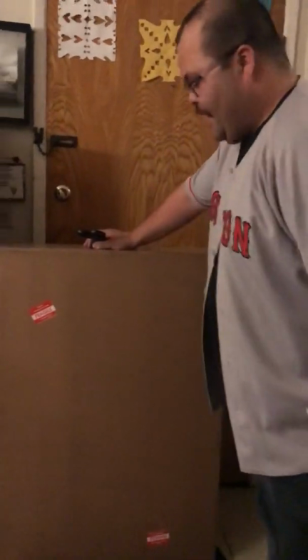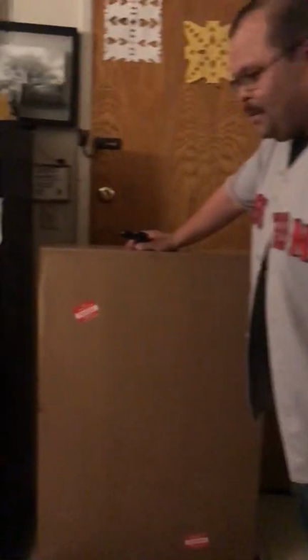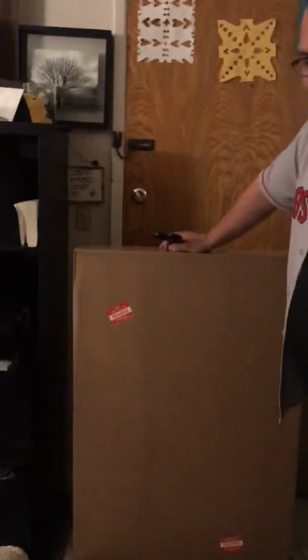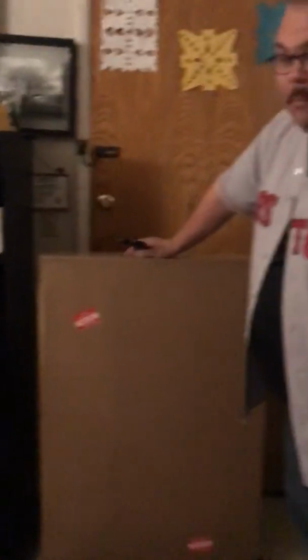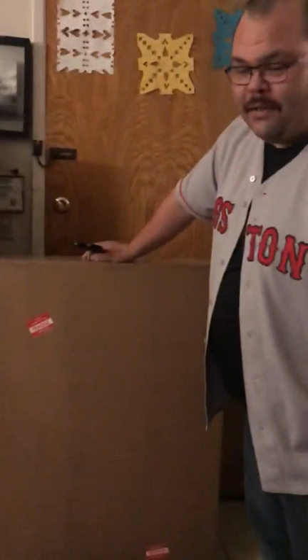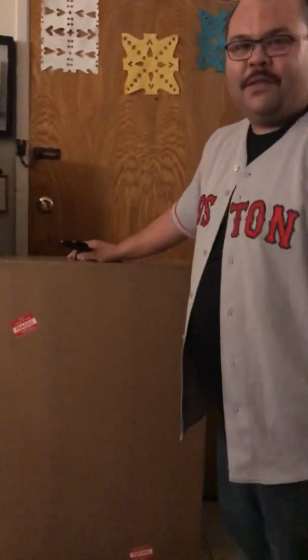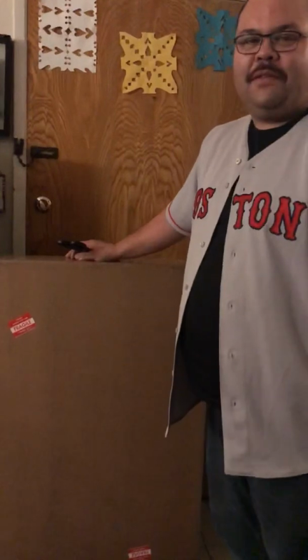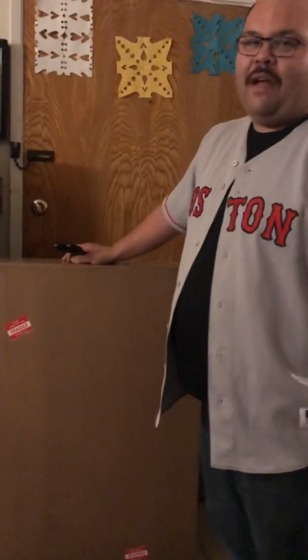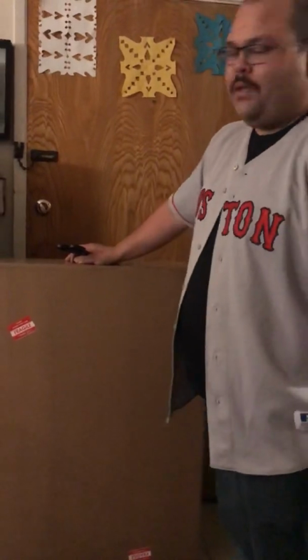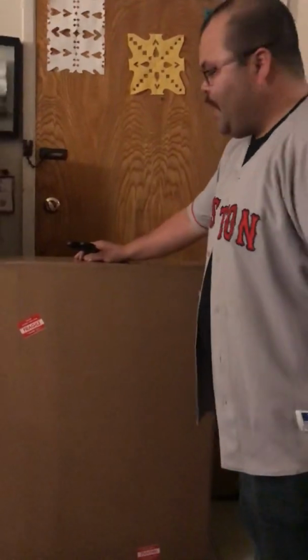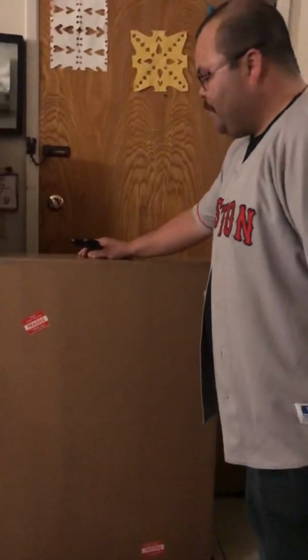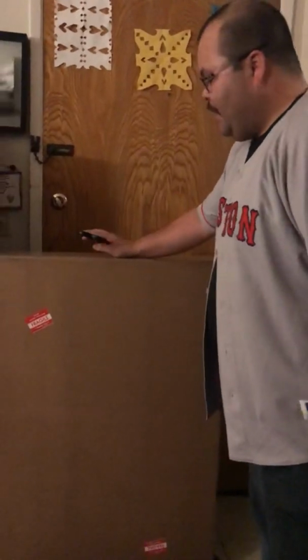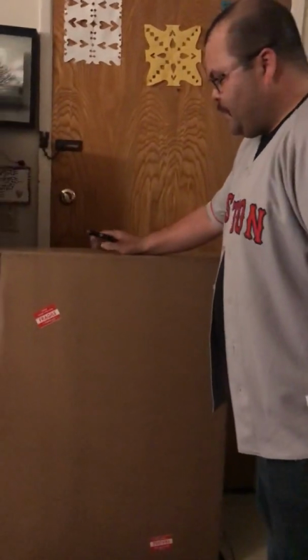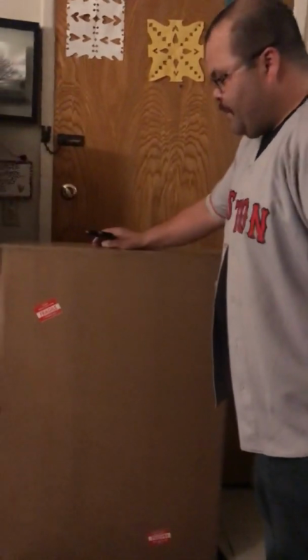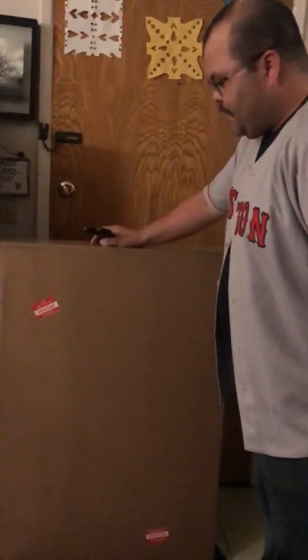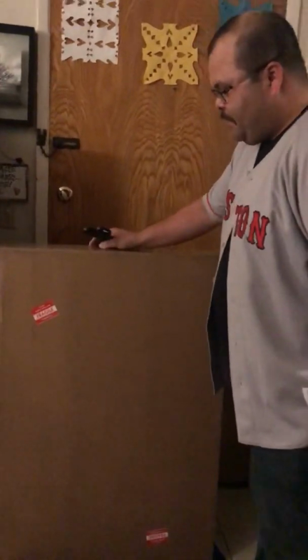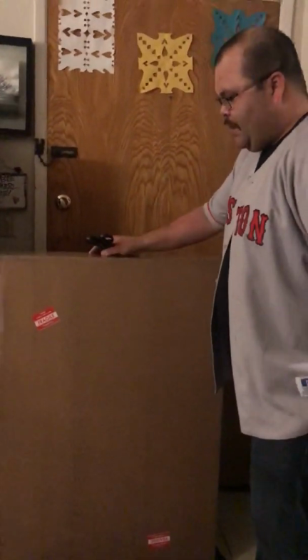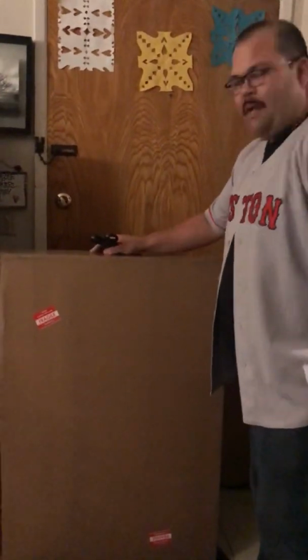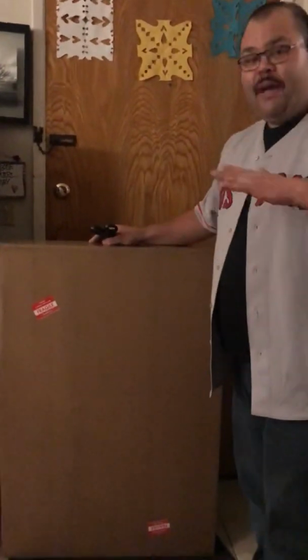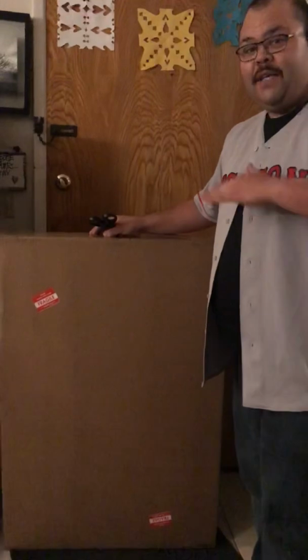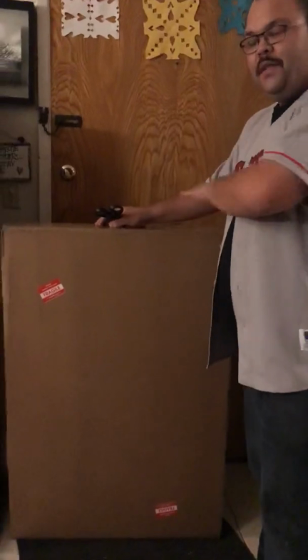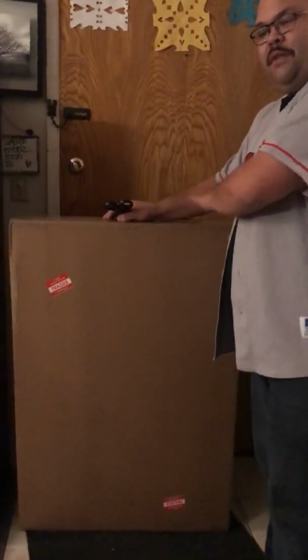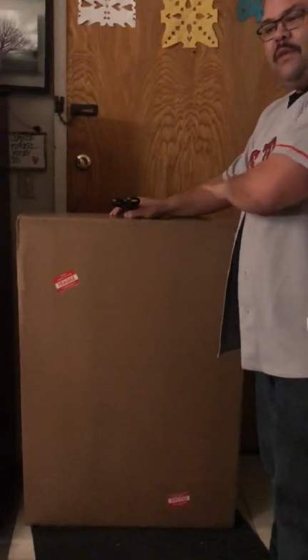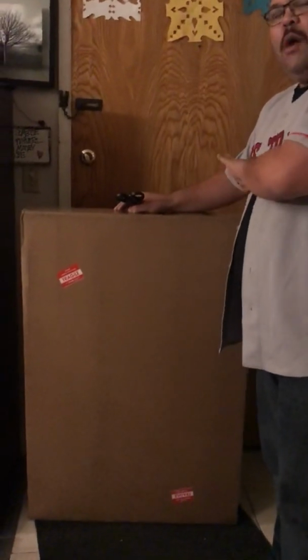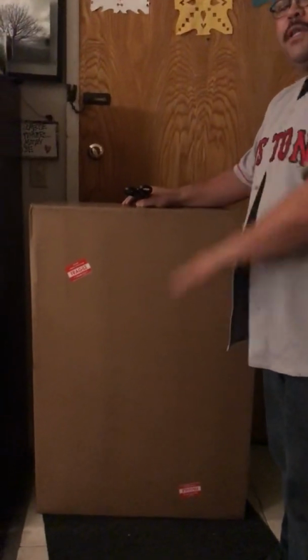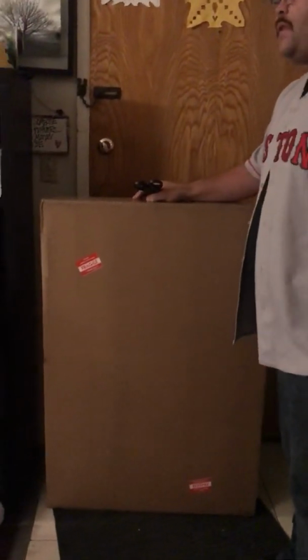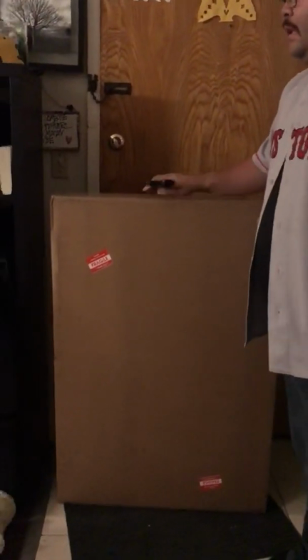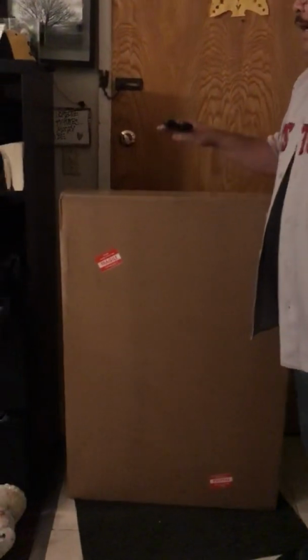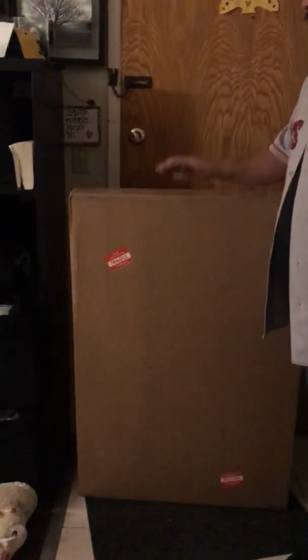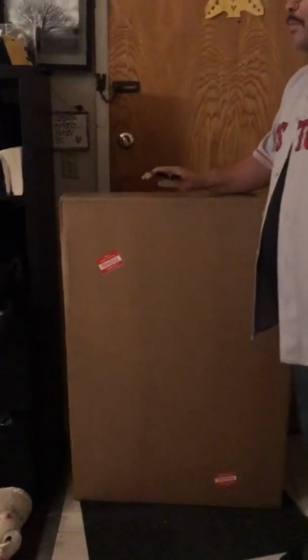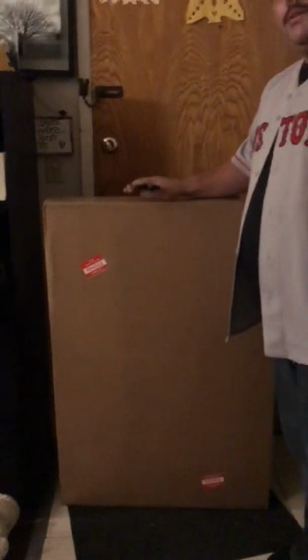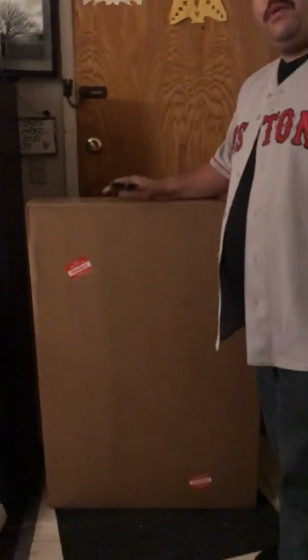I don't do a whole lot of unboxing videos — that's not my deal. But this one's pretty special. As you can see, it's pretty tall. I'm about 5'10", so this thing goes up to almost my chest. The contents are pretty special to me.